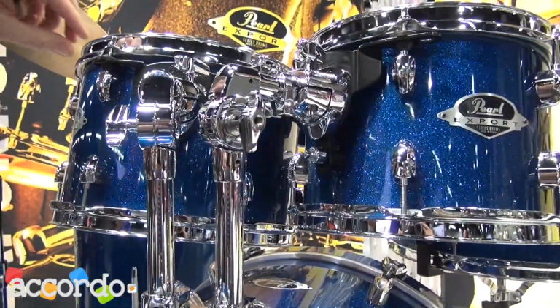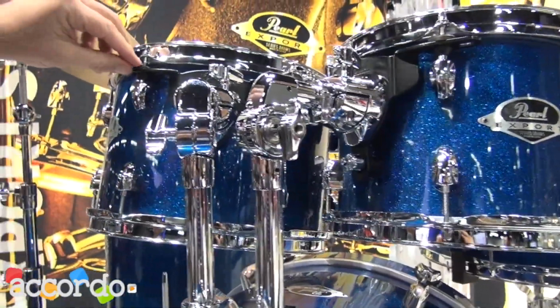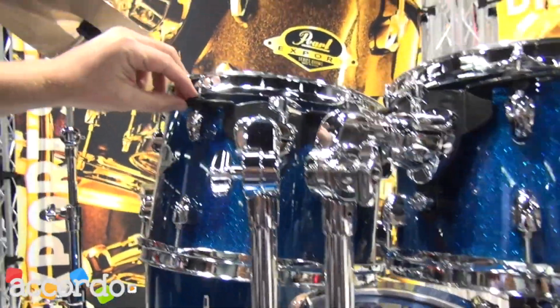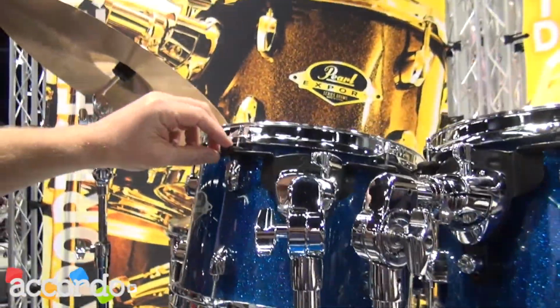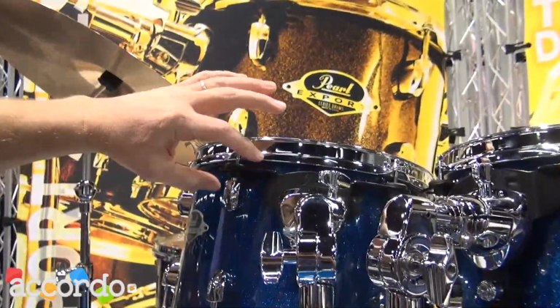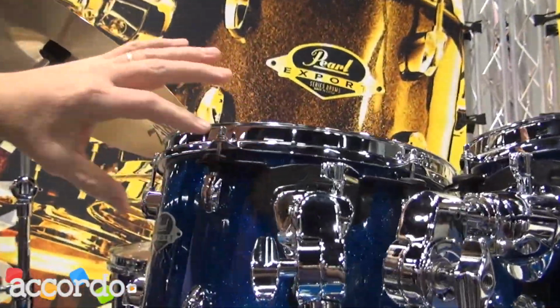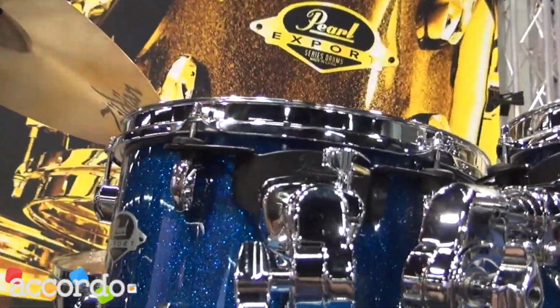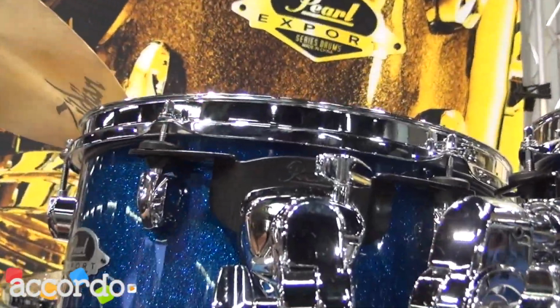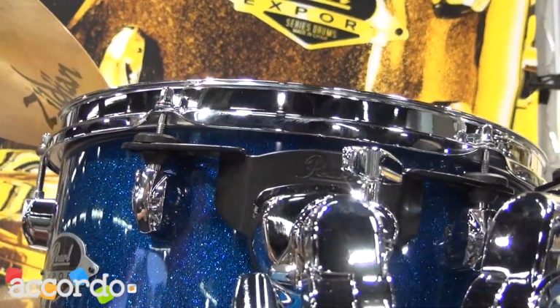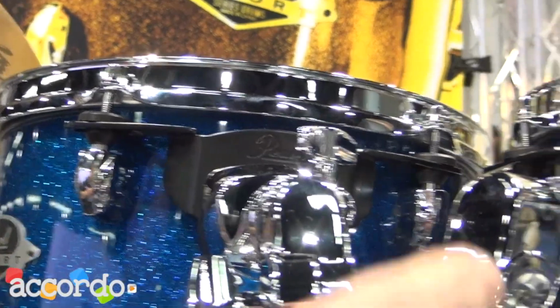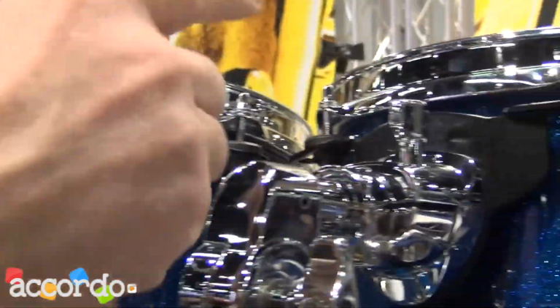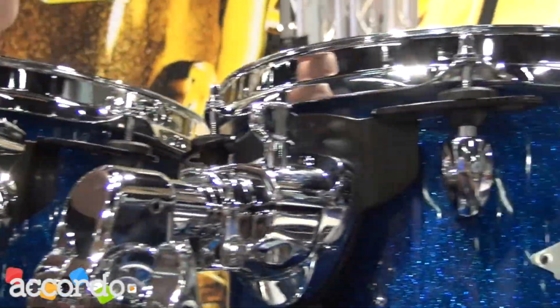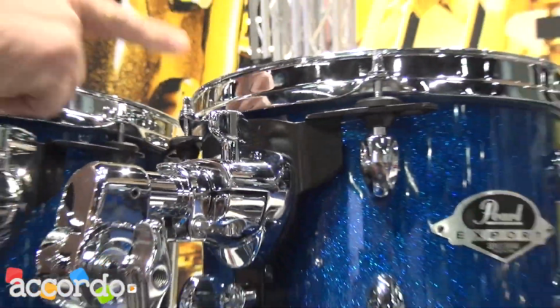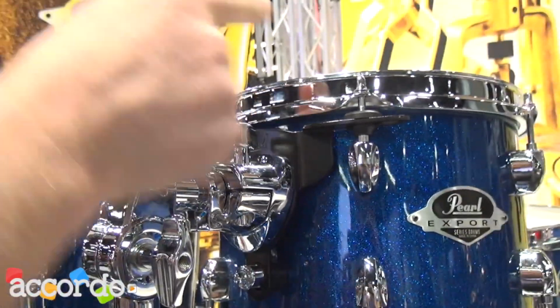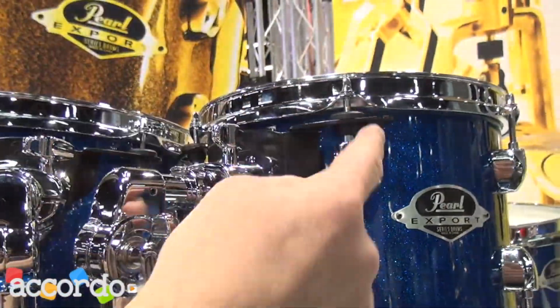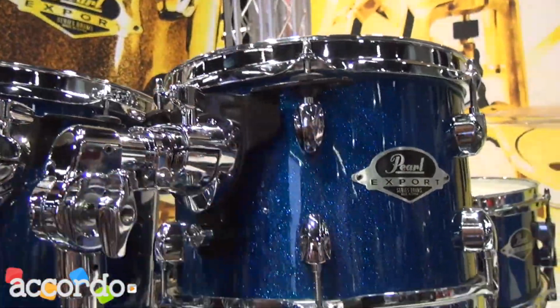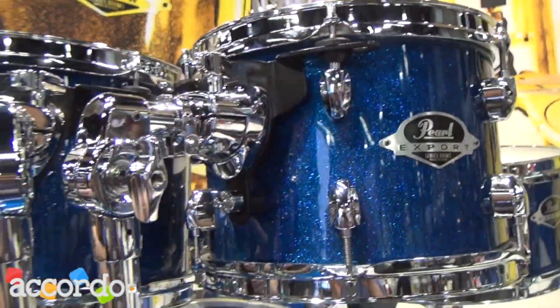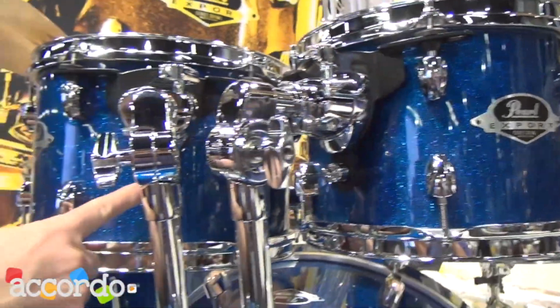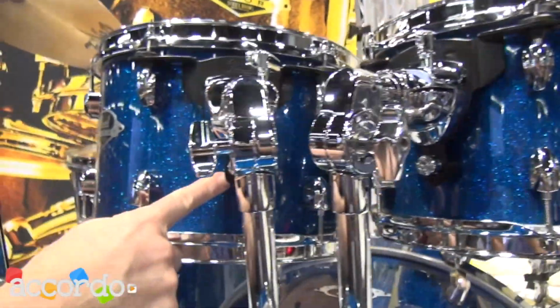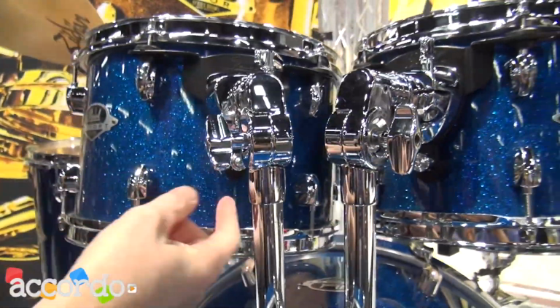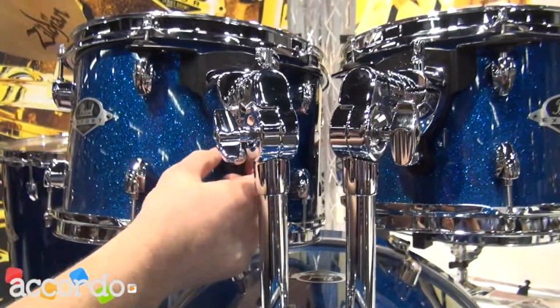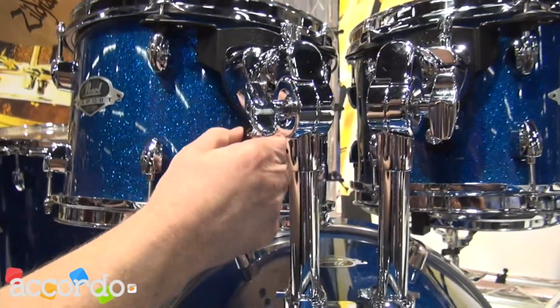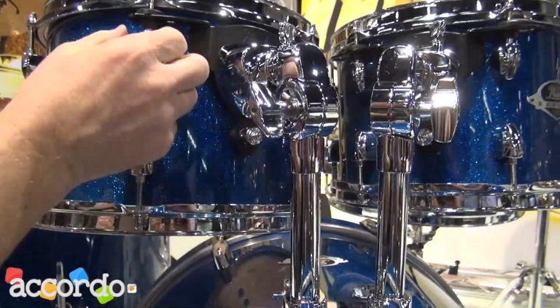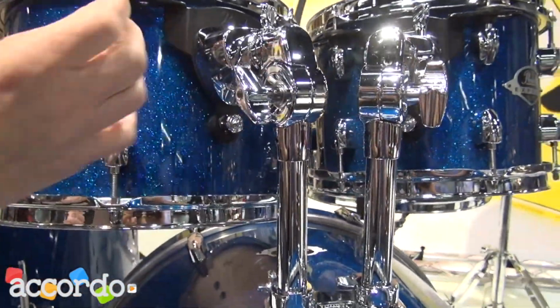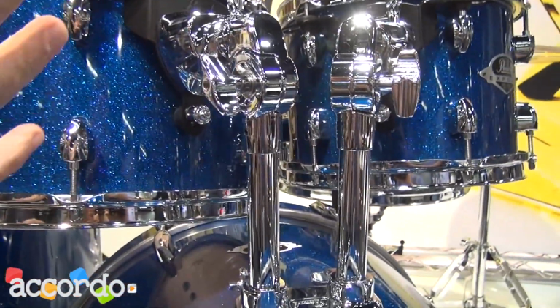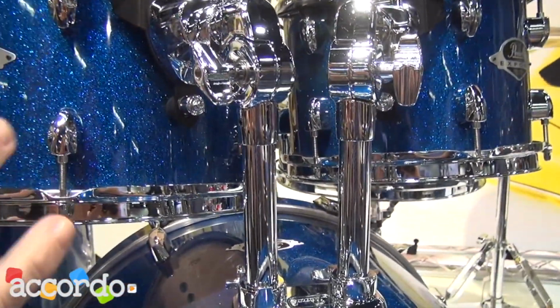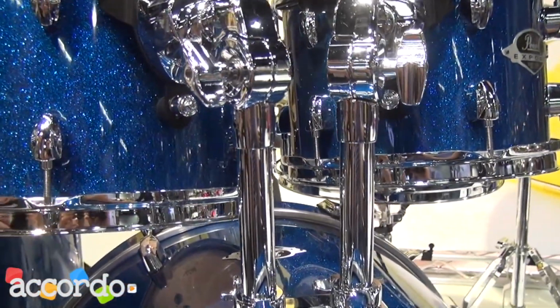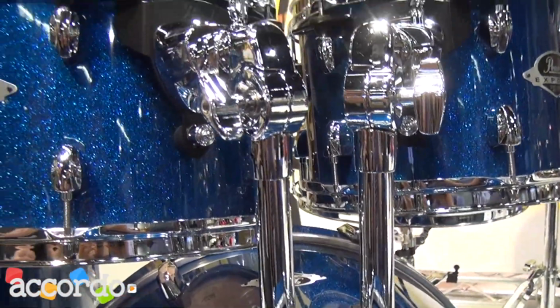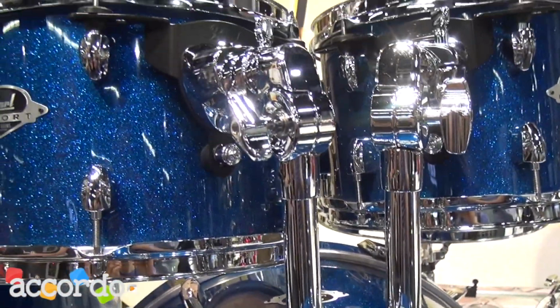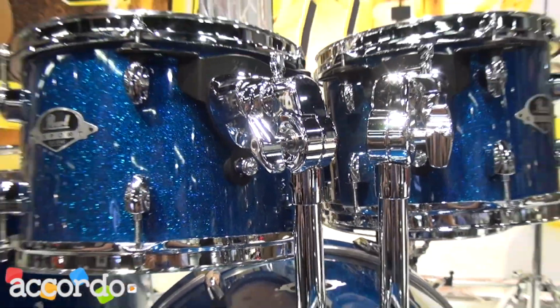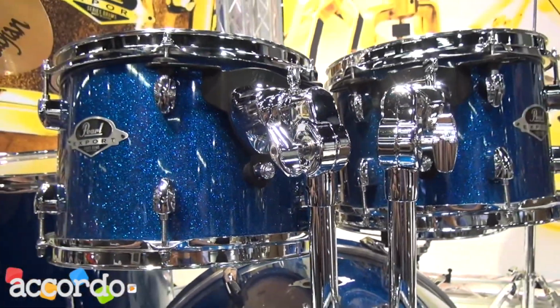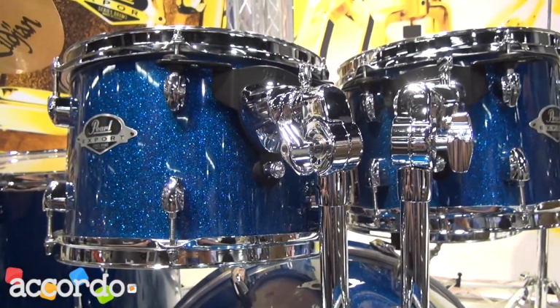We also have a brand new mounting system, our Opti-Lock mounts. It has three points of contact: tension rod, tension rod, and through the air vent. There are isolation rings to keep it suspended so that it really doesn't restrict the vibration of the shell.